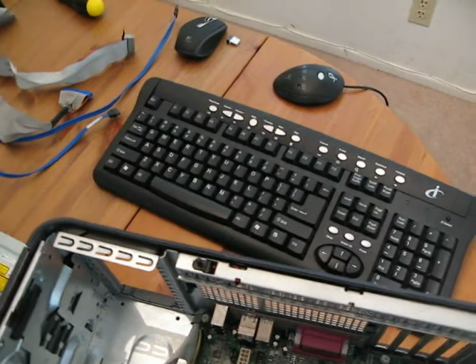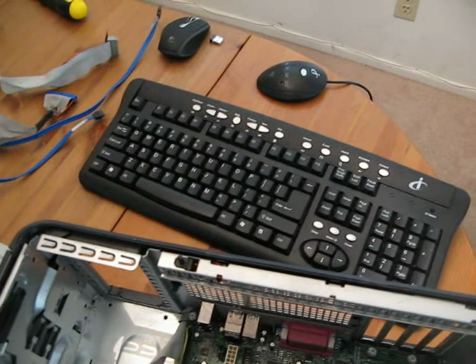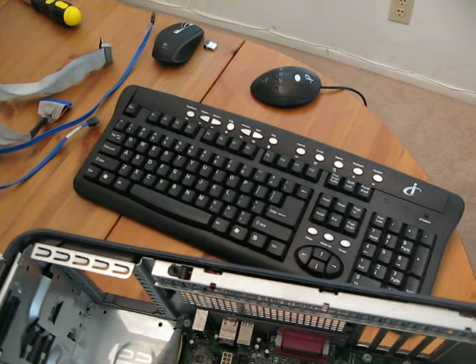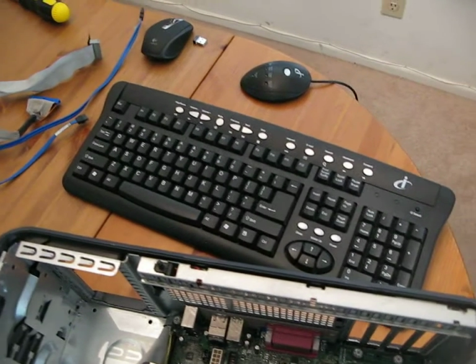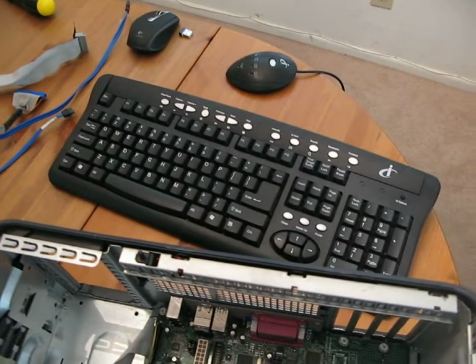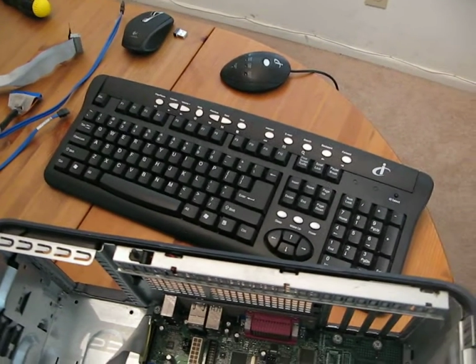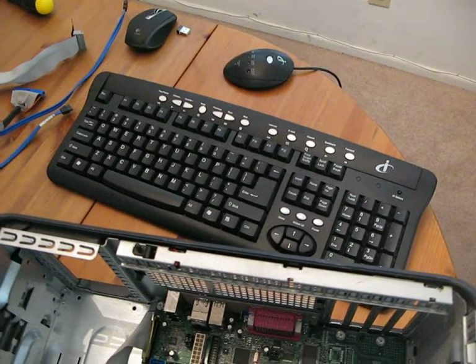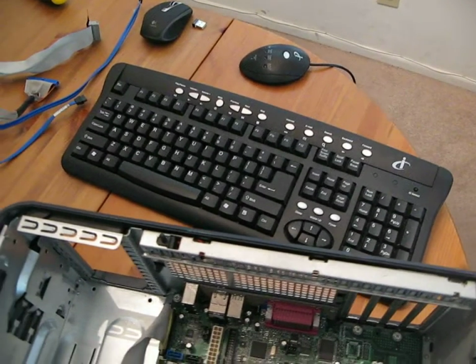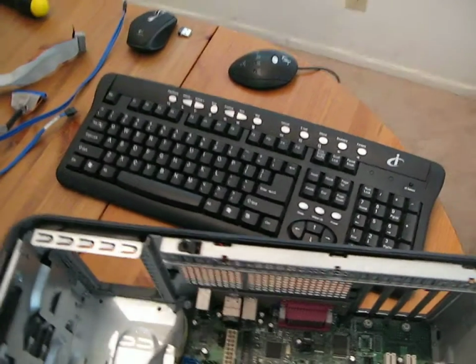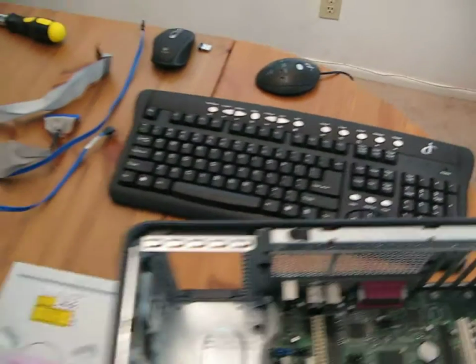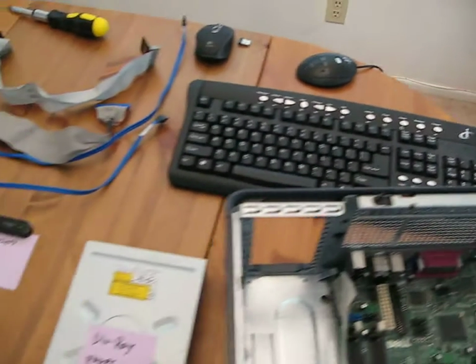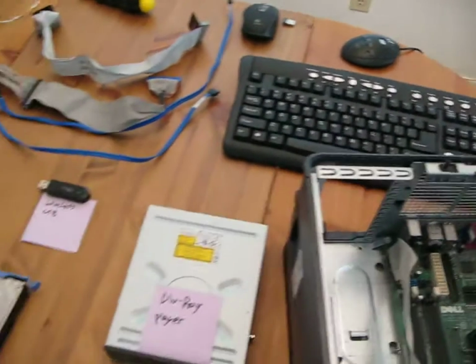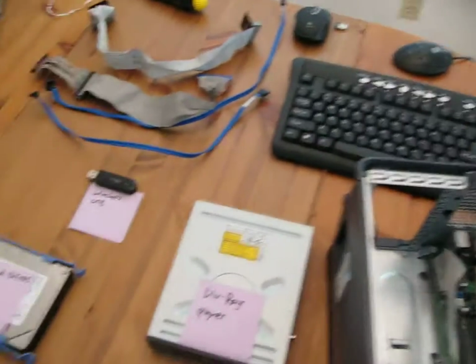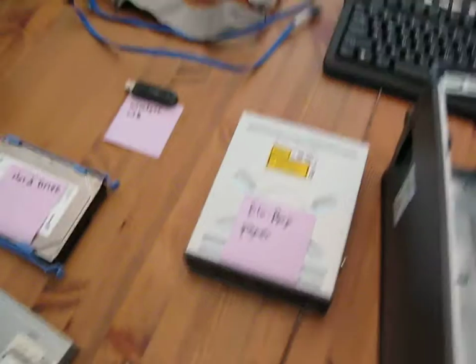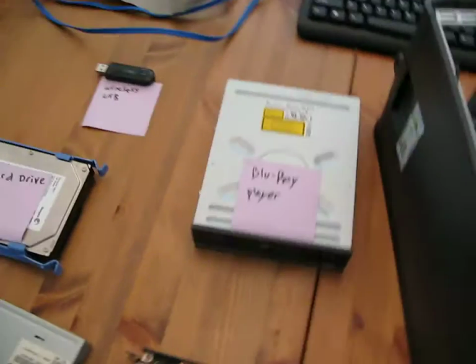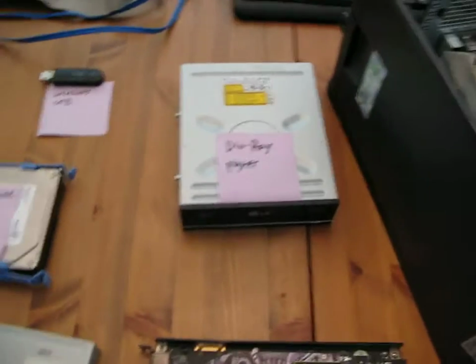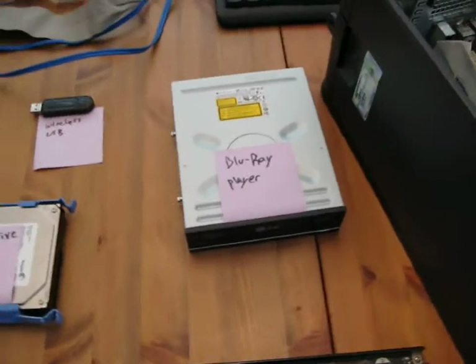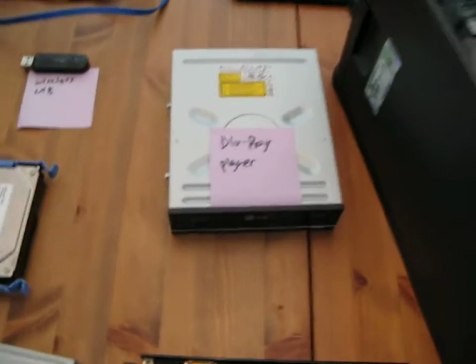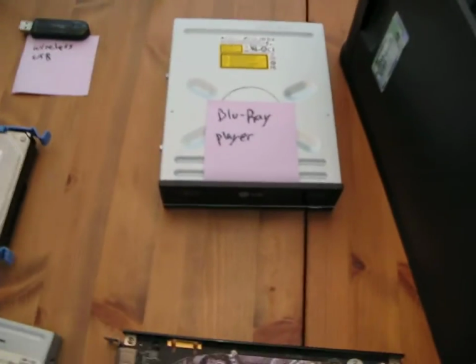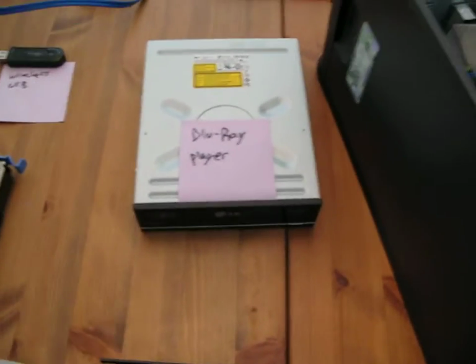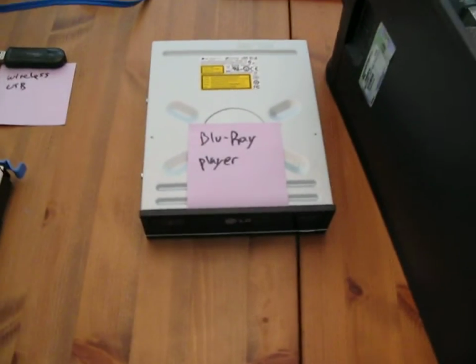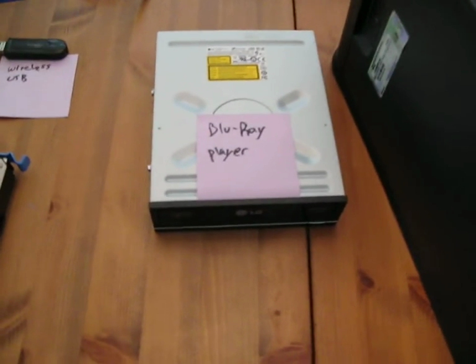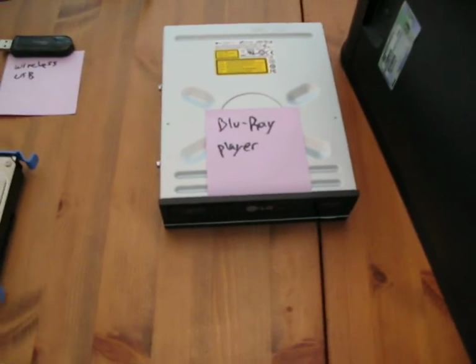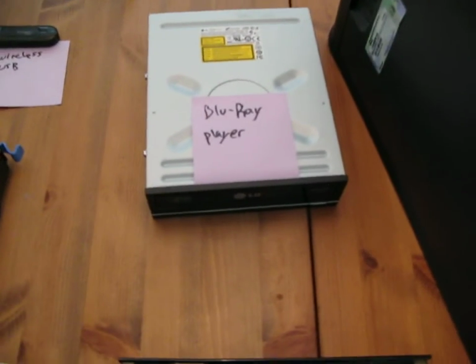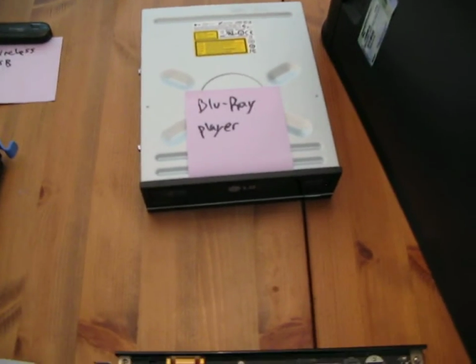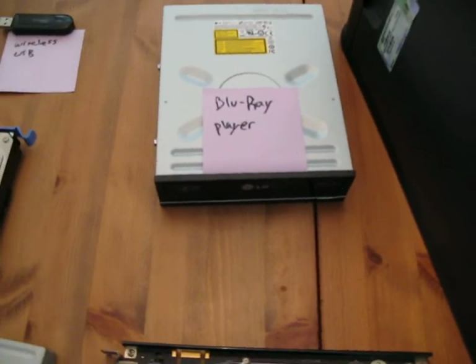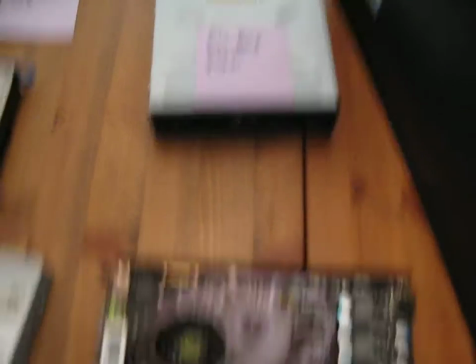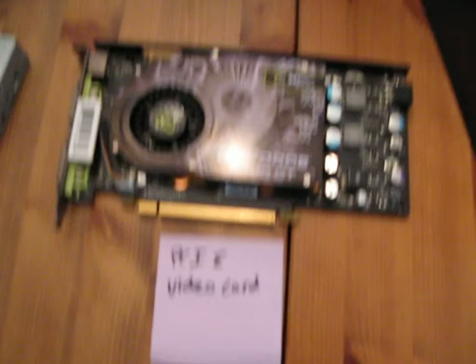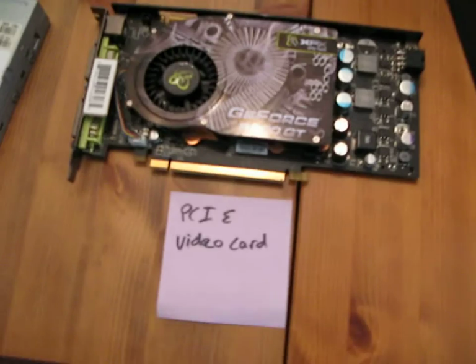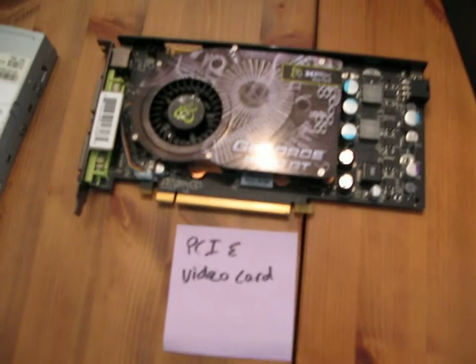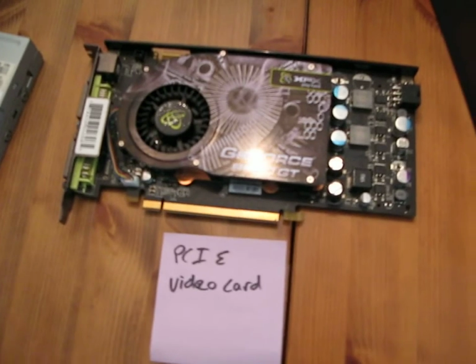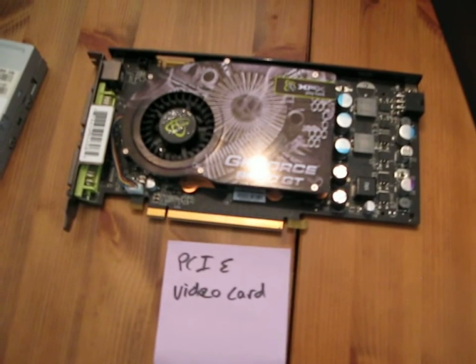Keyboard, mouse — preferably wireless for your home theater — everybody's pretty familiar with those. Blu-ray DVD player. This is a video card.